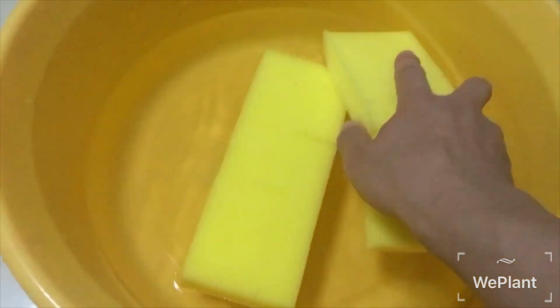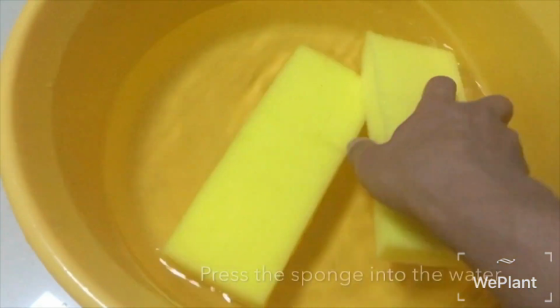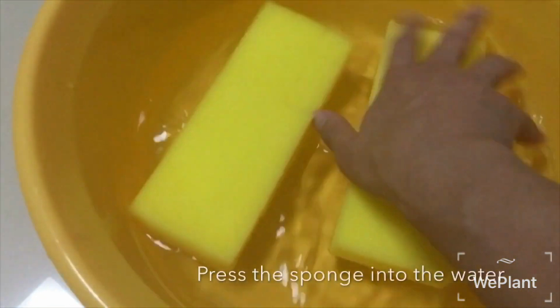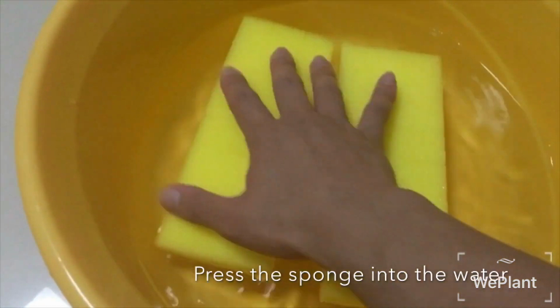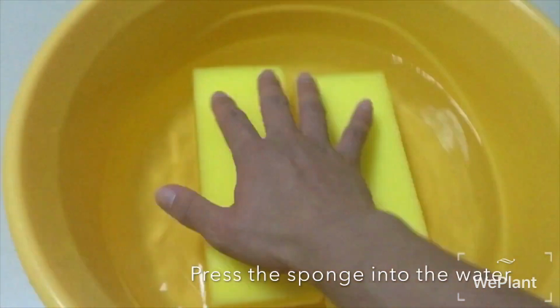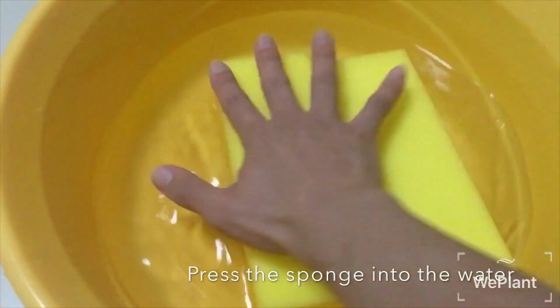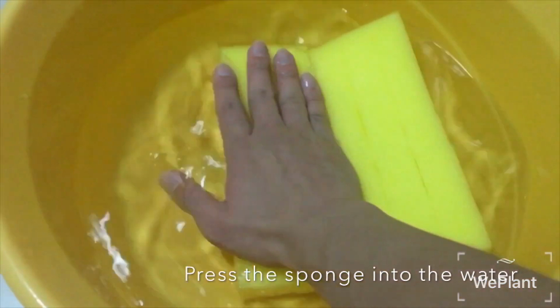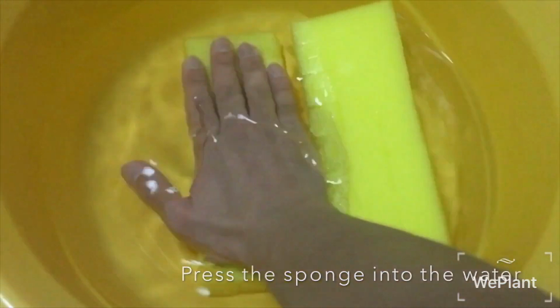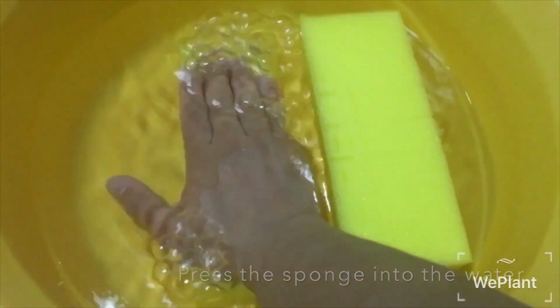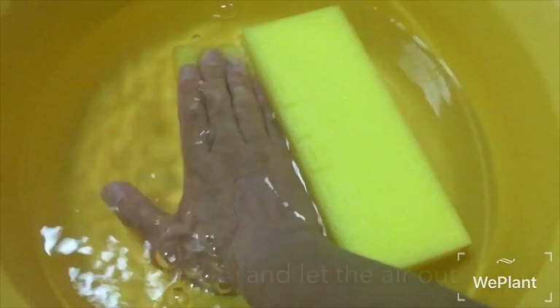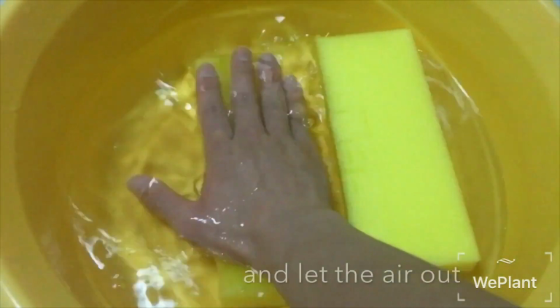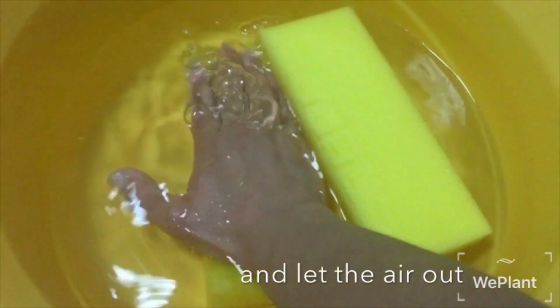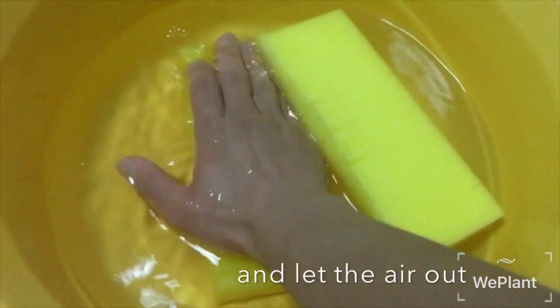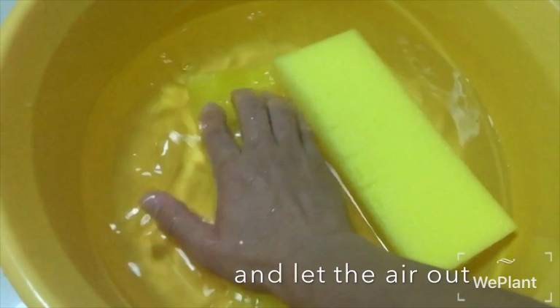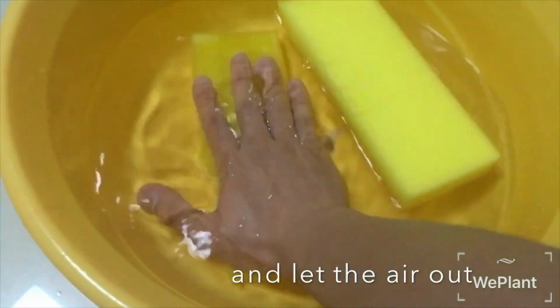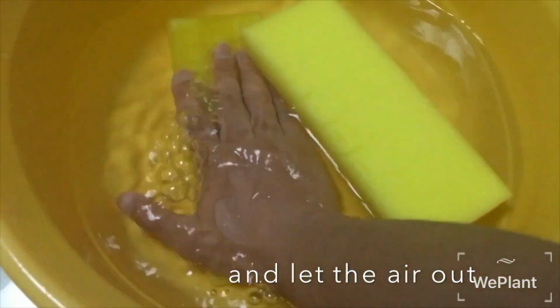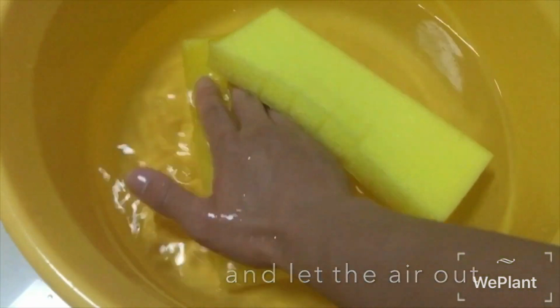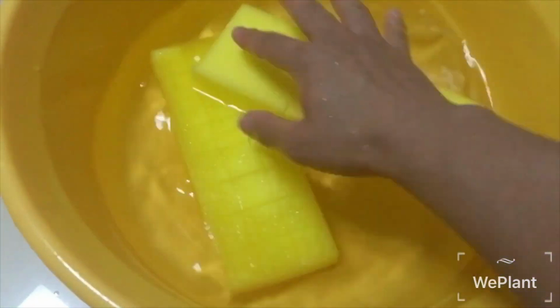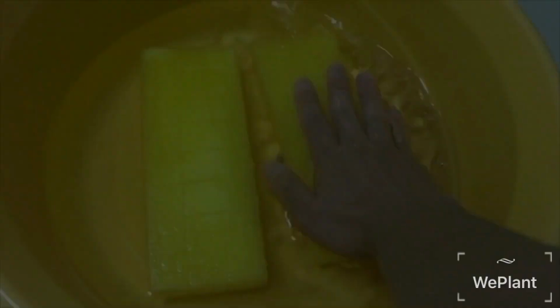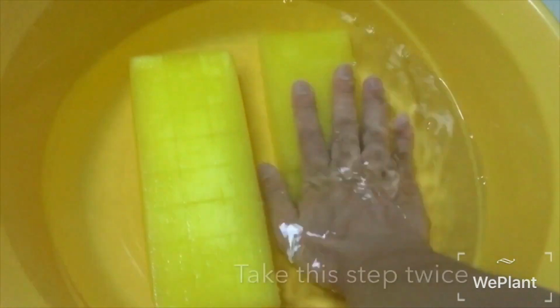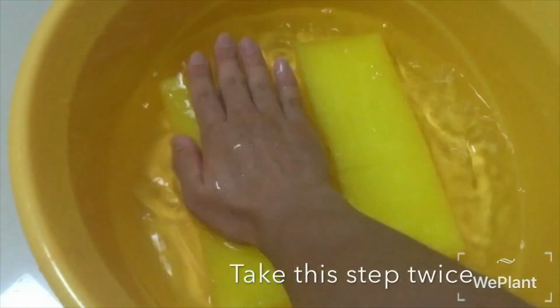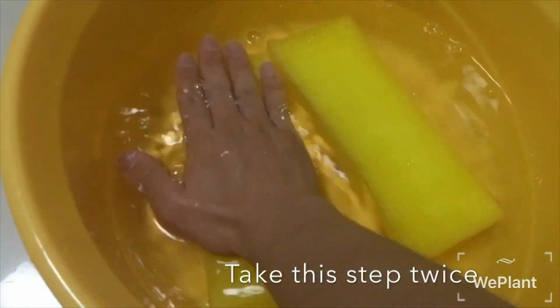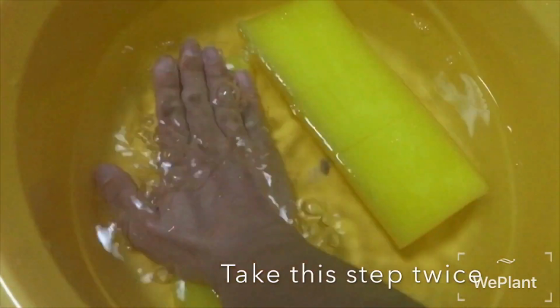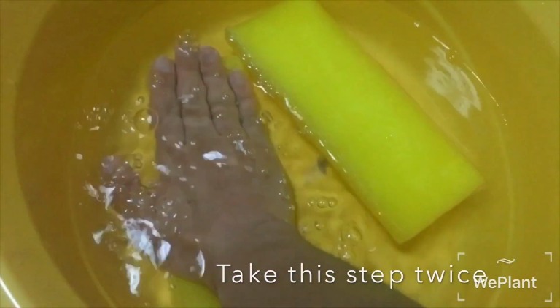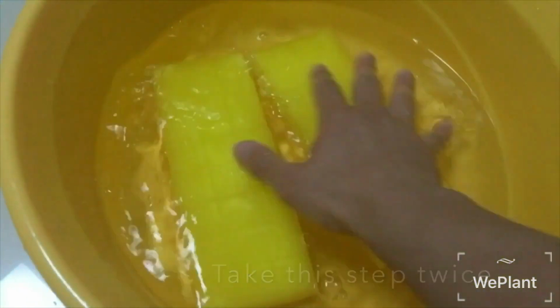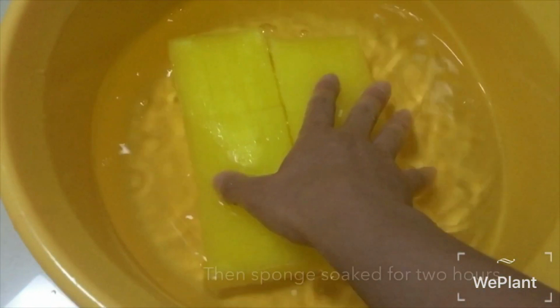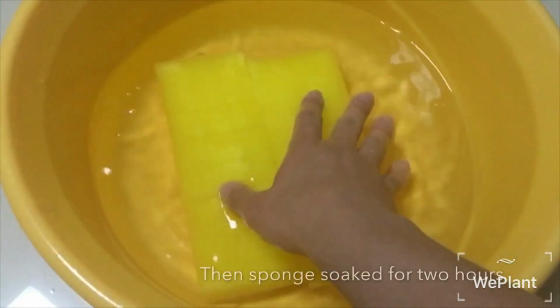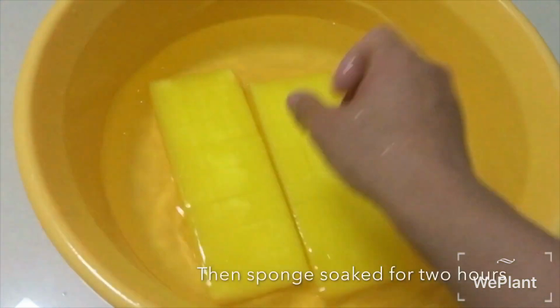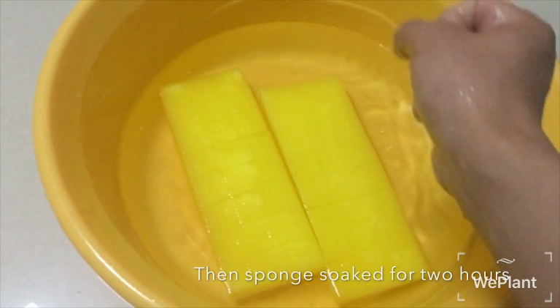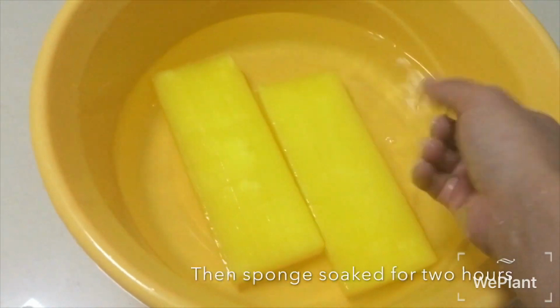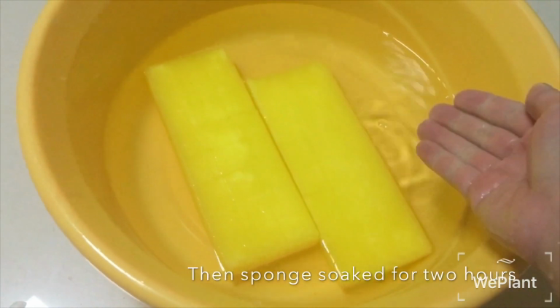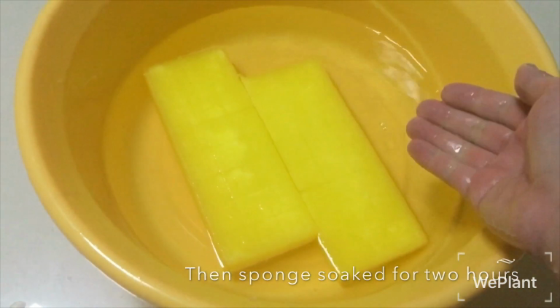Press the sponge into the water and let the air out. Take this step twice. Then let the sponge soak for two hours.